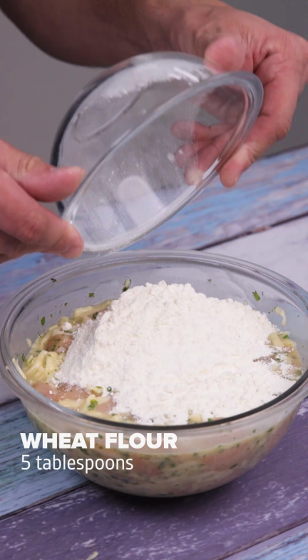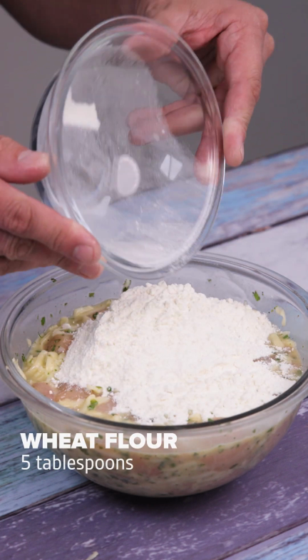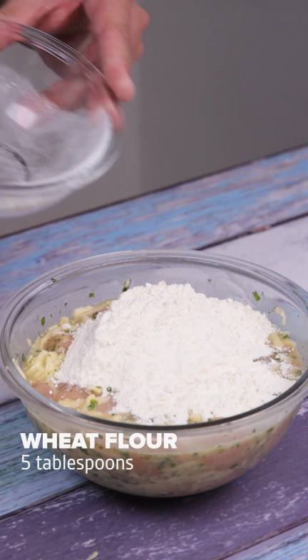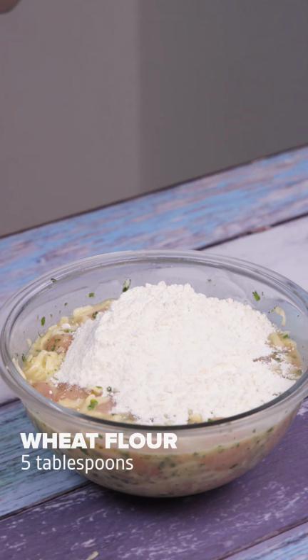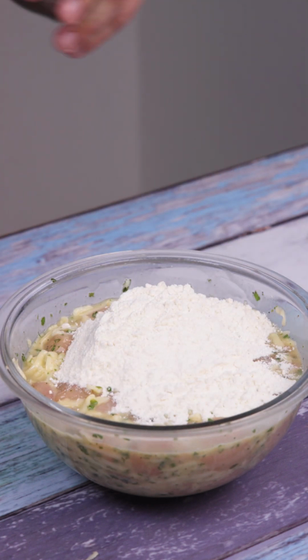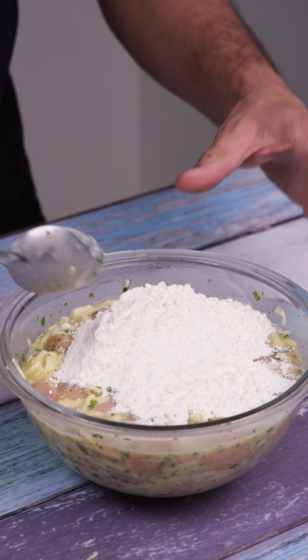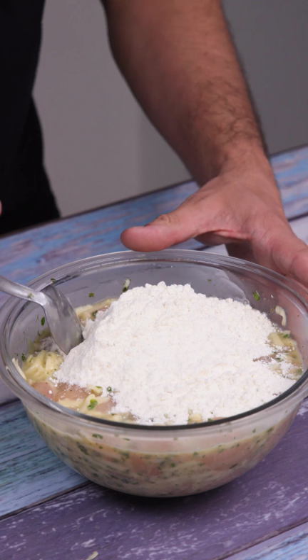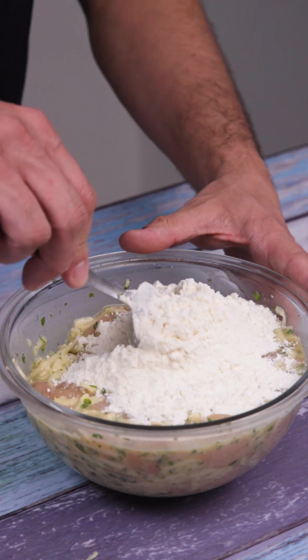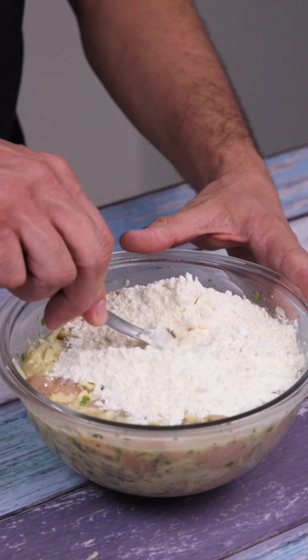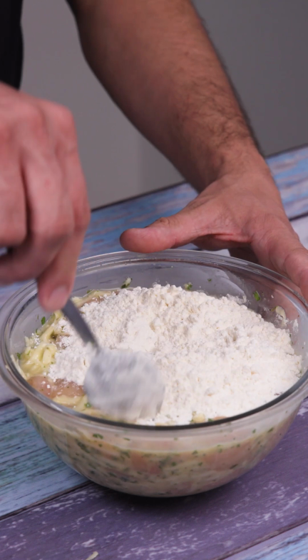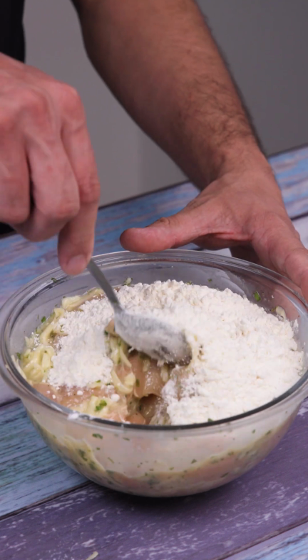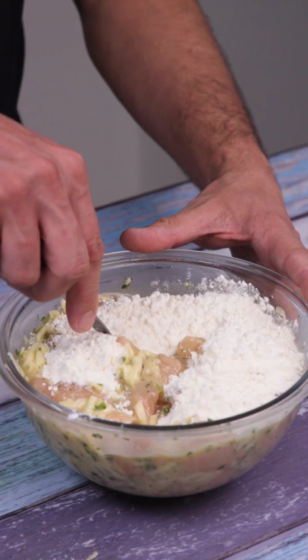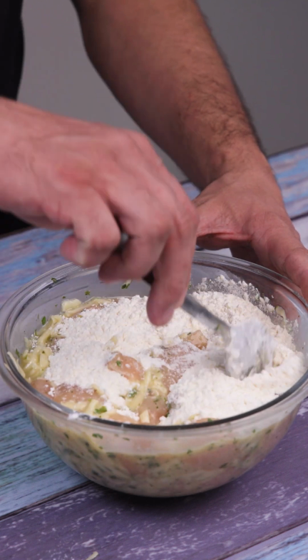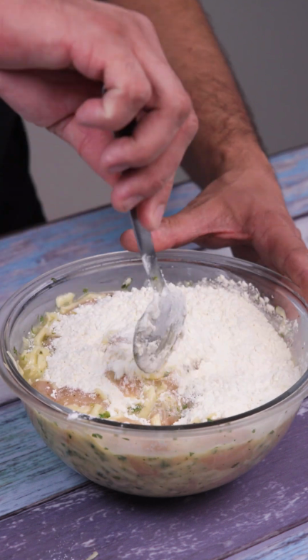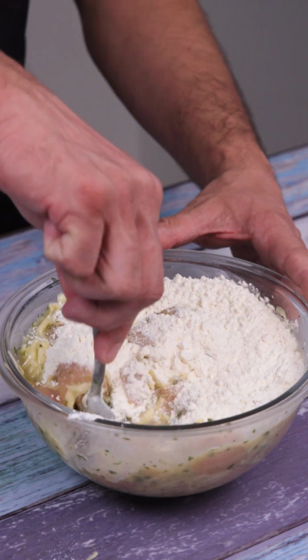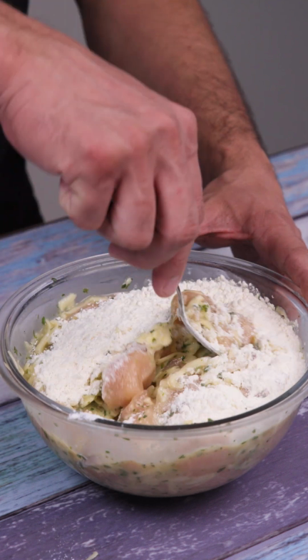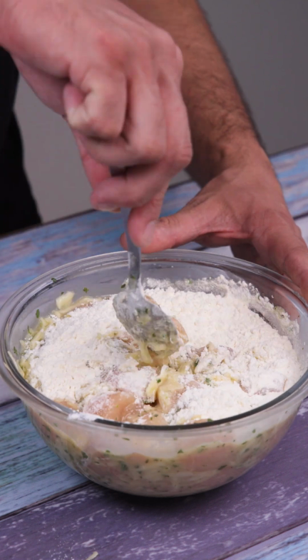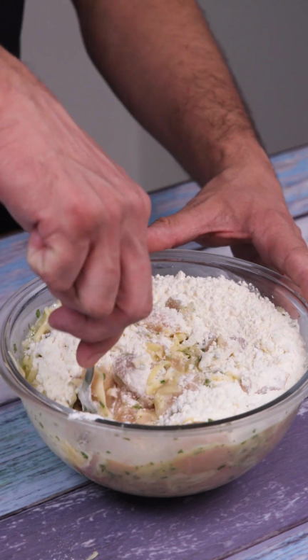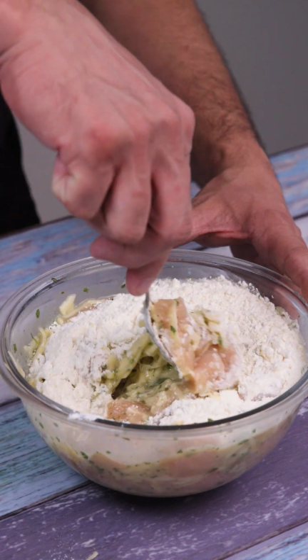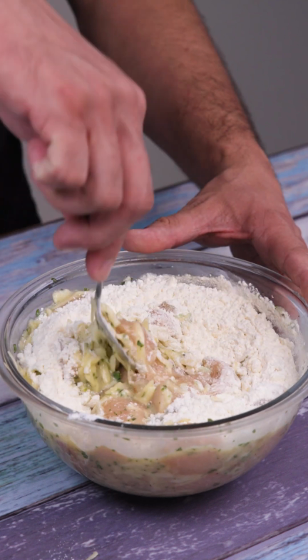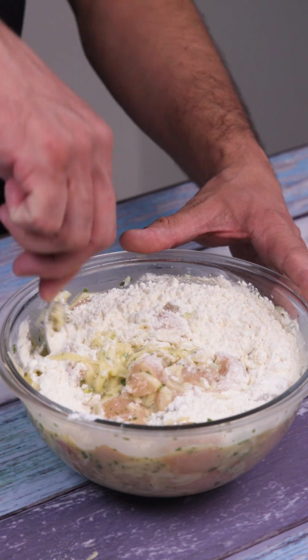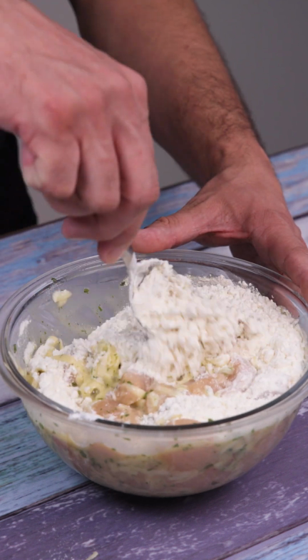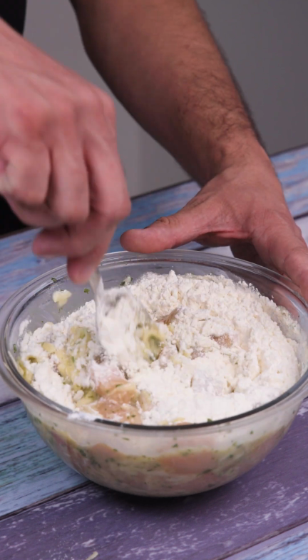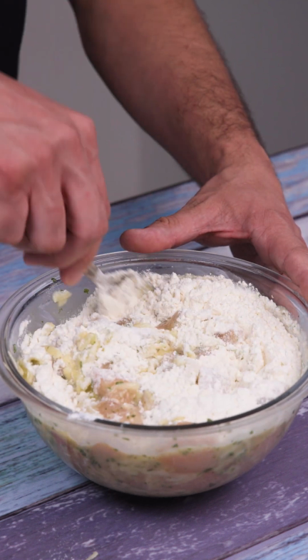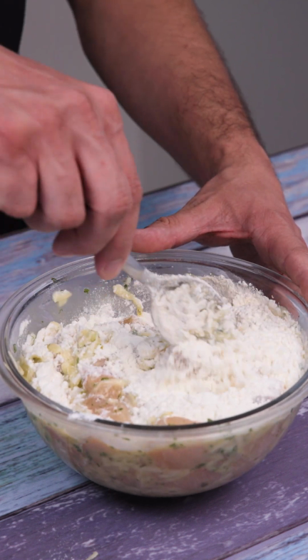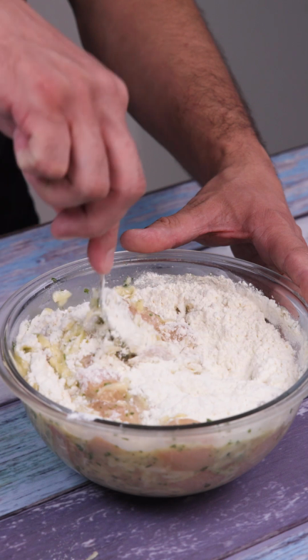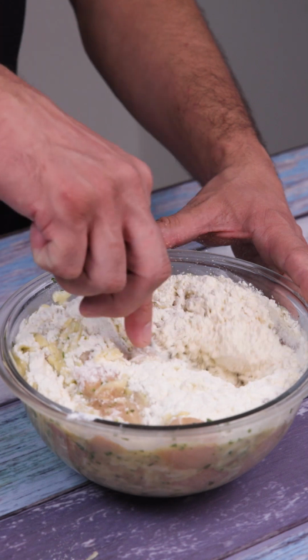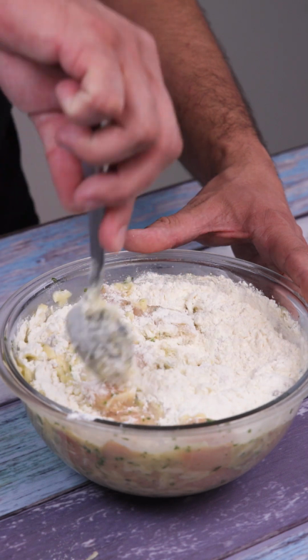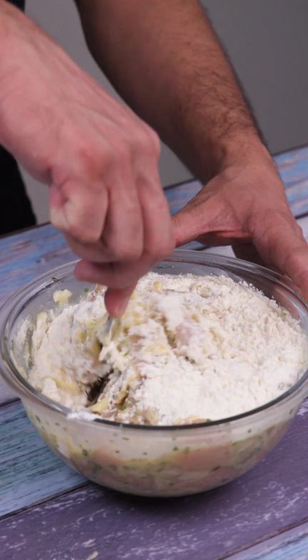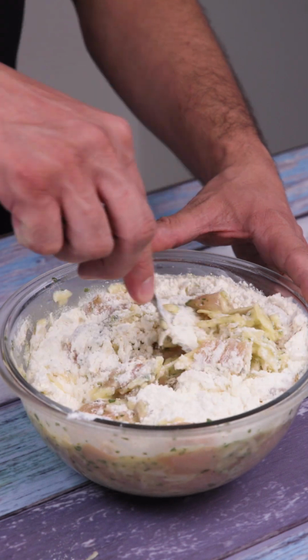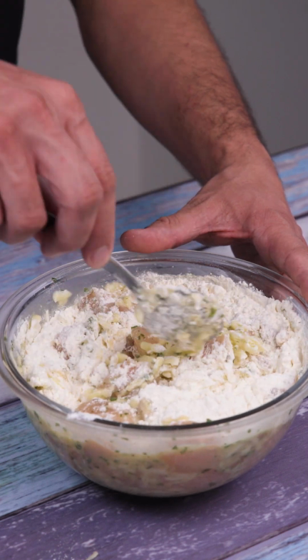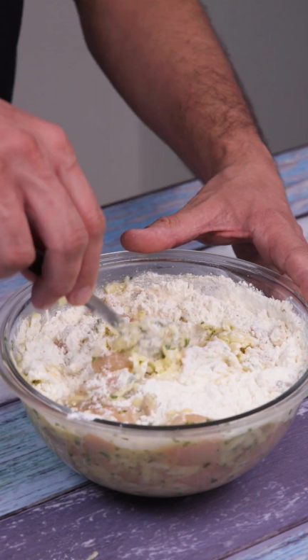Finally, I'll add five tablespoons of wheat flour and mix again until all the ingredients are well combined. Look how our mix is turning out — that's how good our recipe should be.